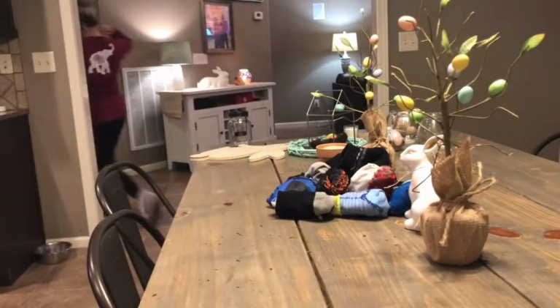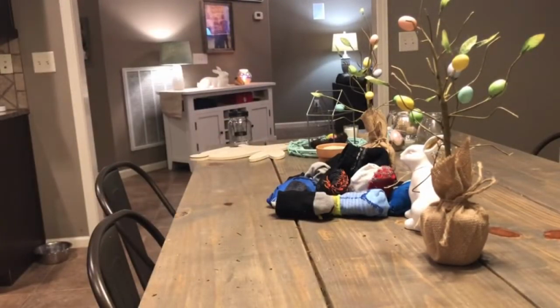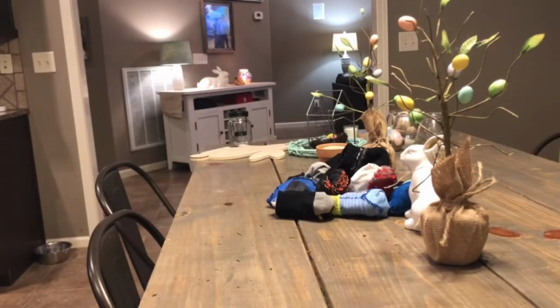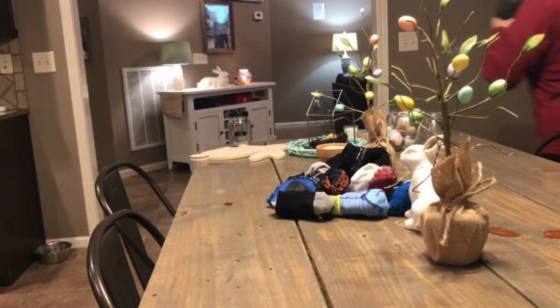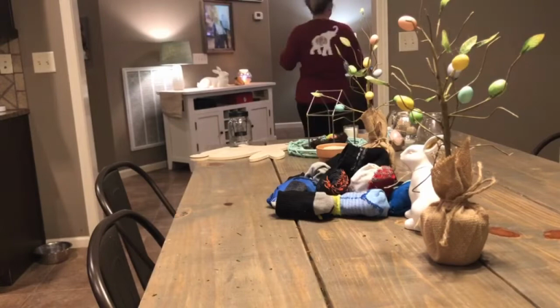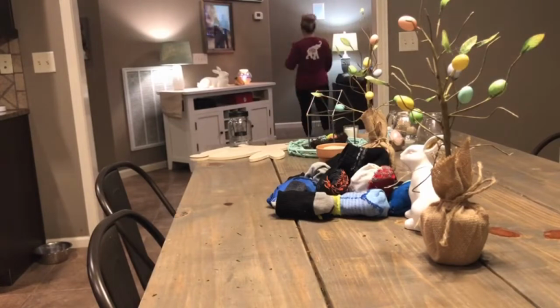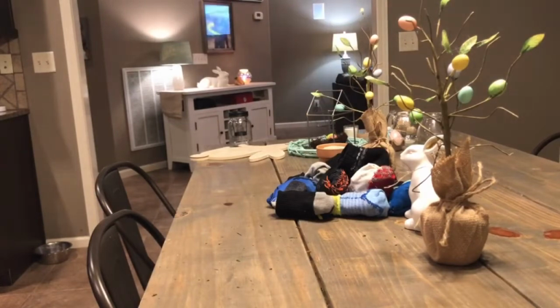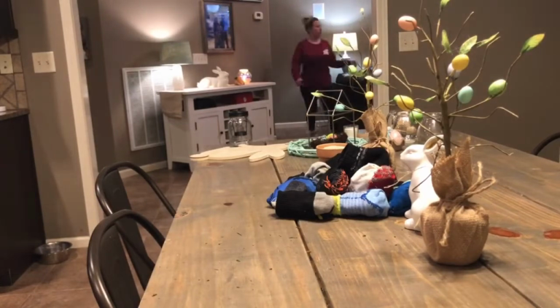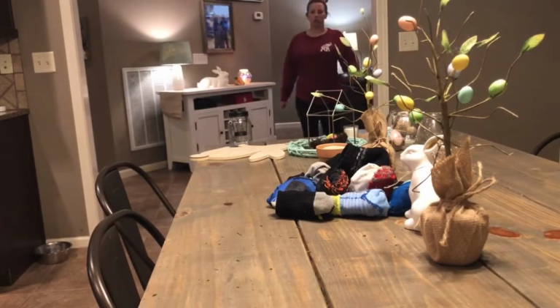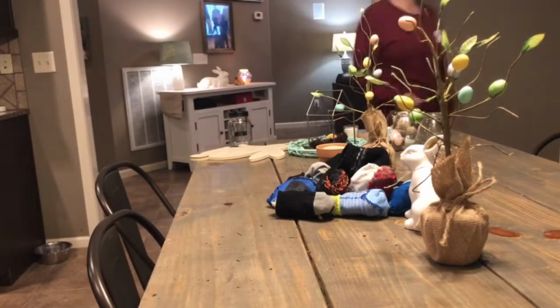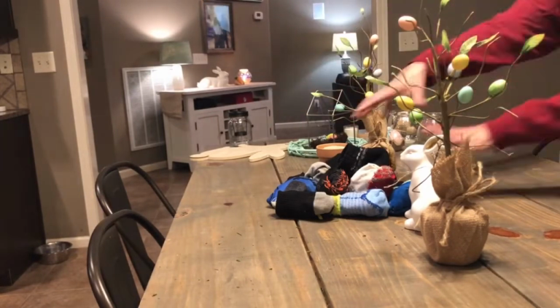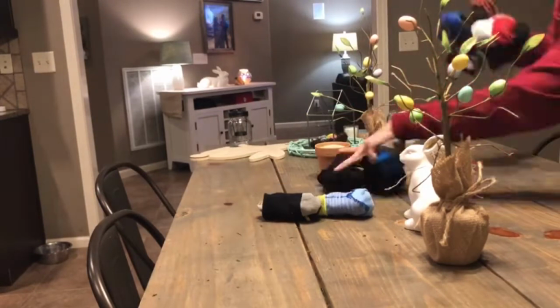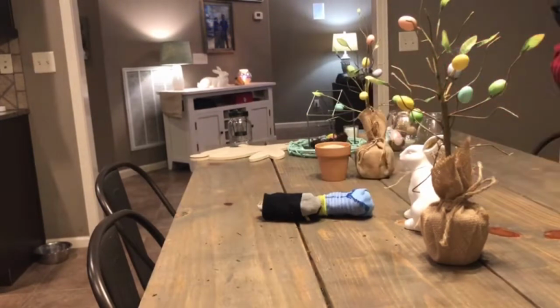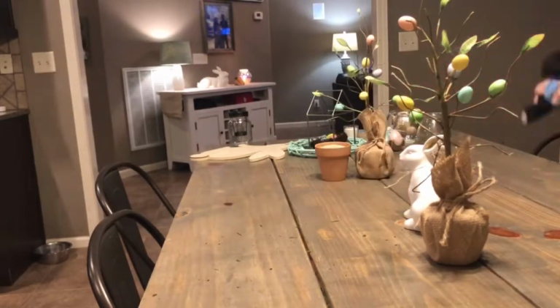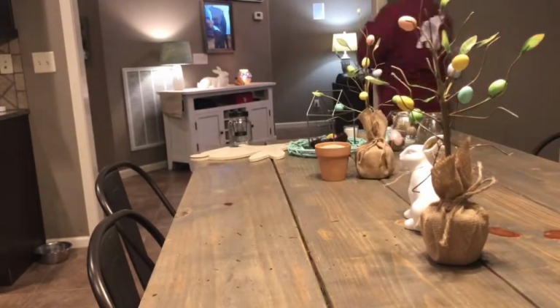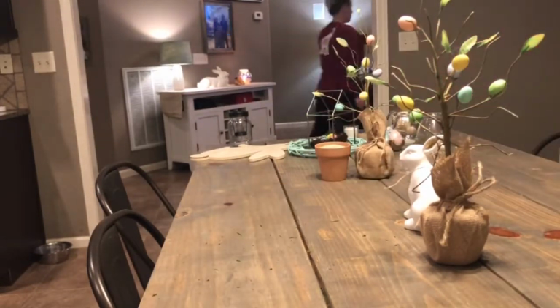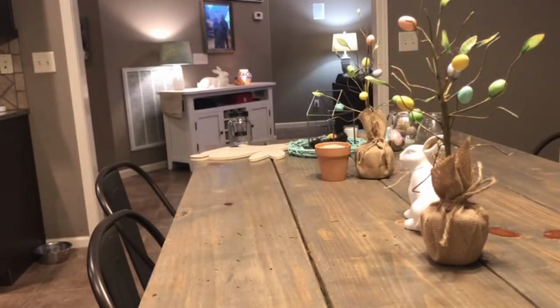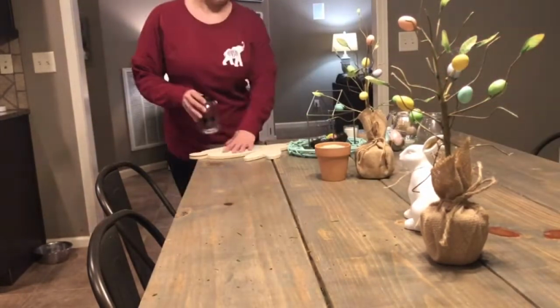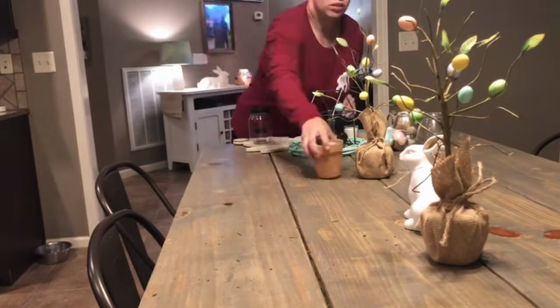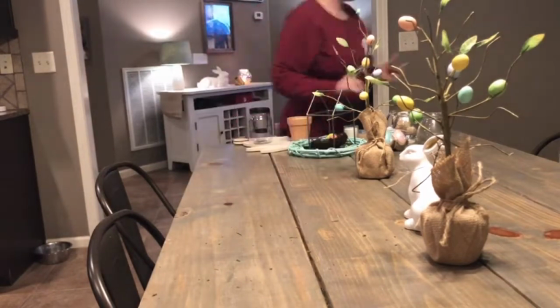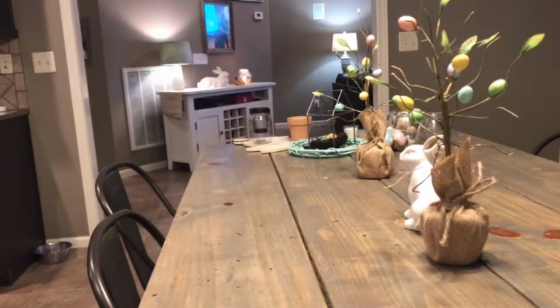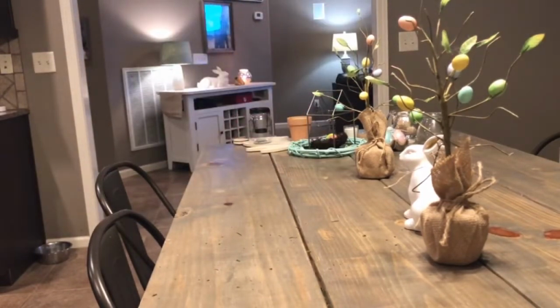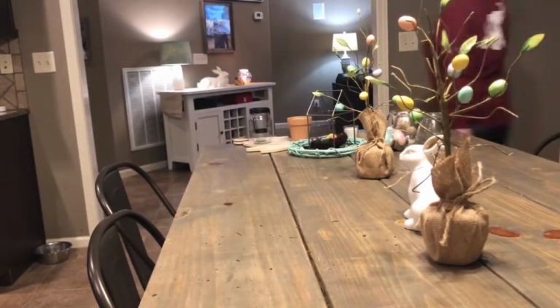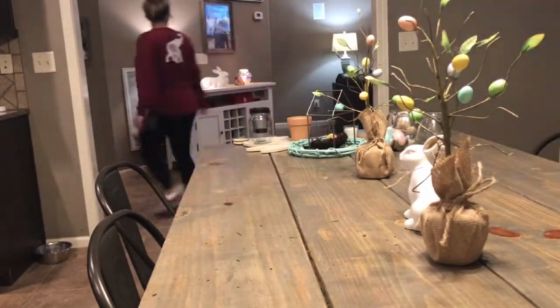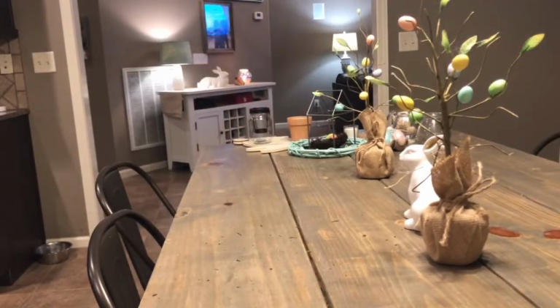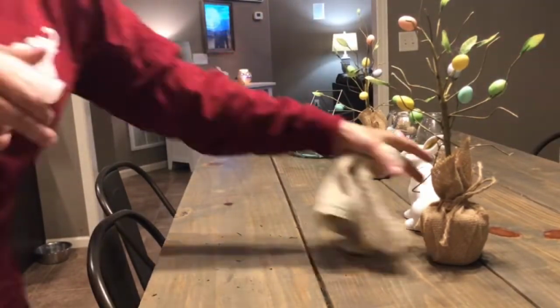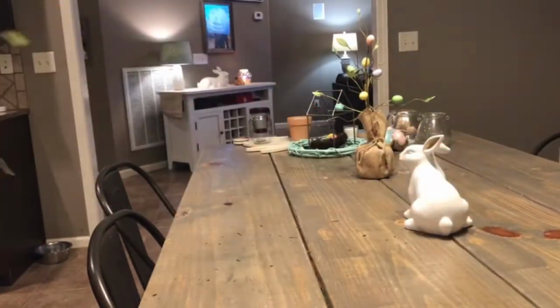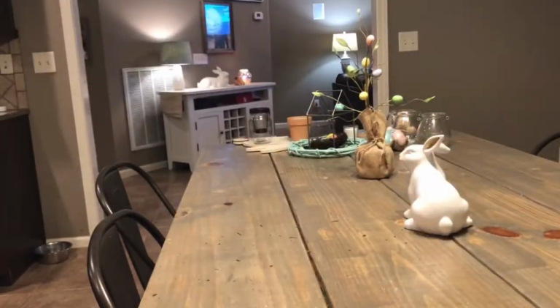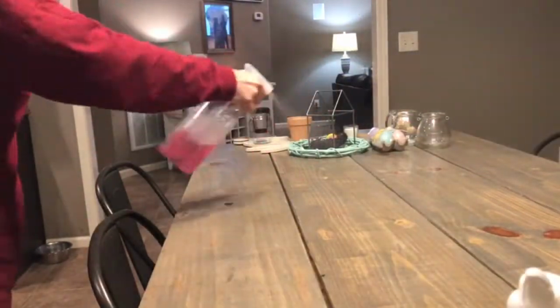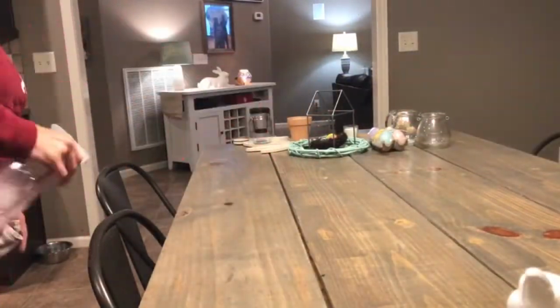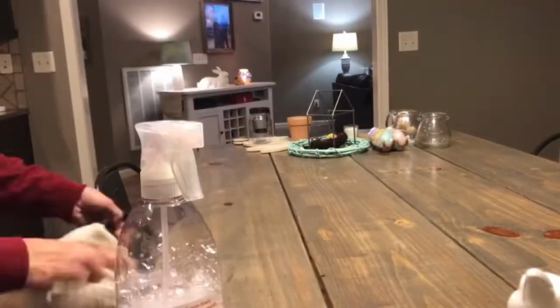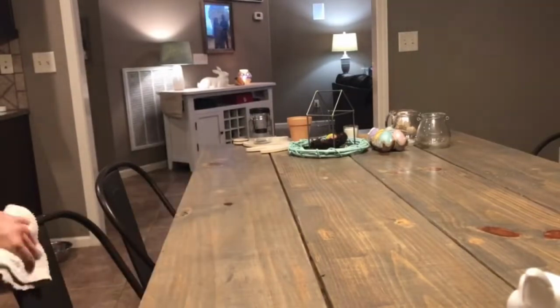Here I'm just cleaning up the table from some crafts I did after dinner. I made a bunny with some moss and that stuff gets absolutely everywhere. I fold clothes in like three or four different places, so I was just moving the socks. Where do y'all fold clothes? Do you have one spot? I've got to find a better system.